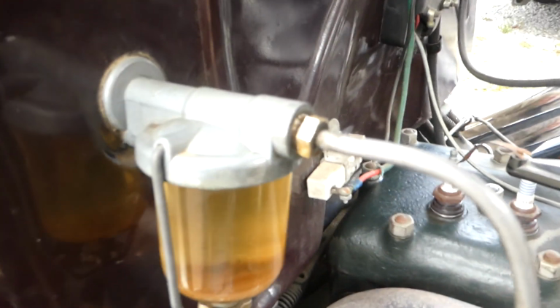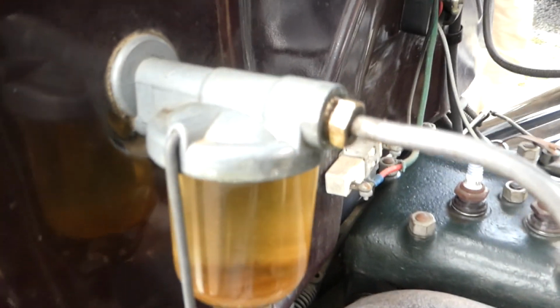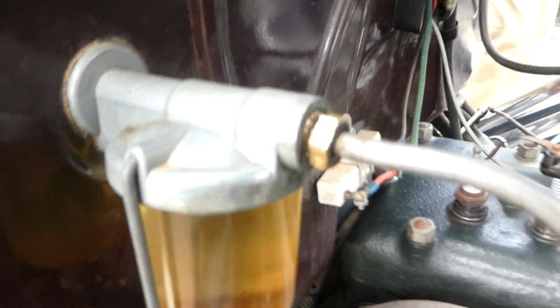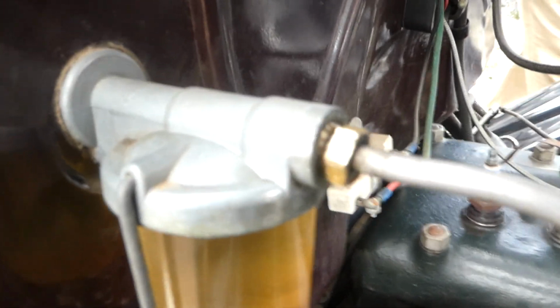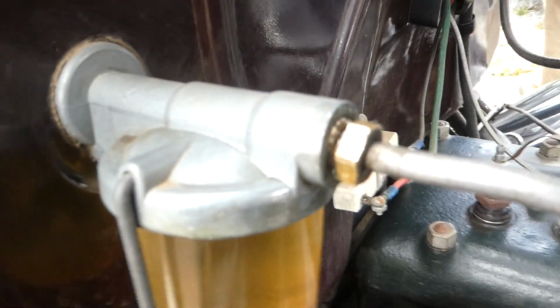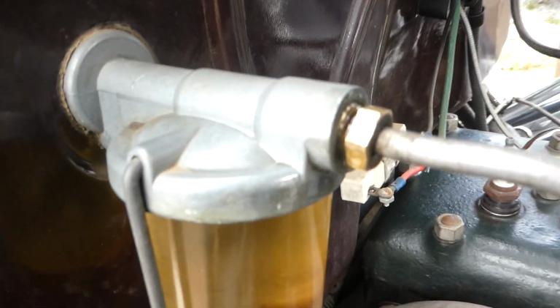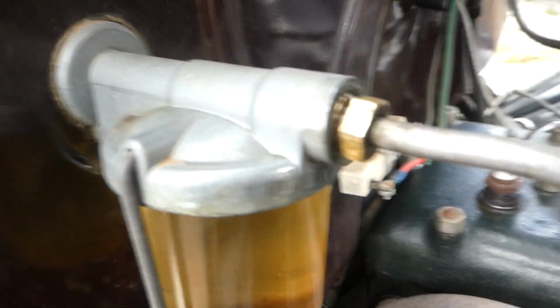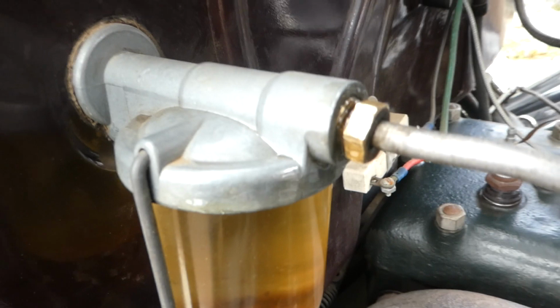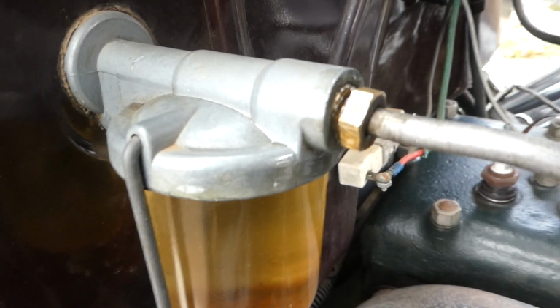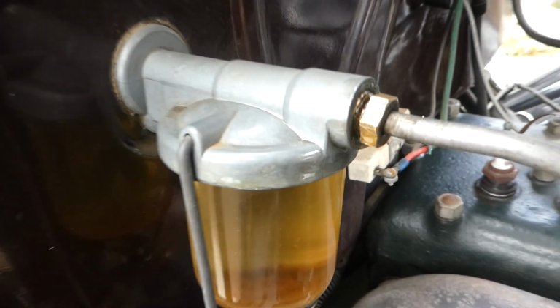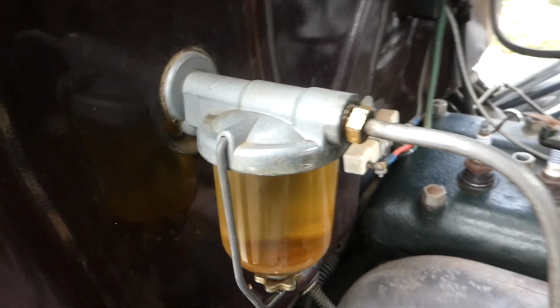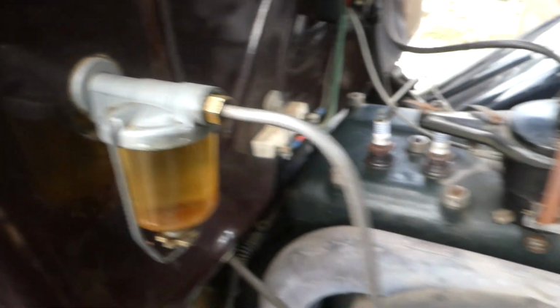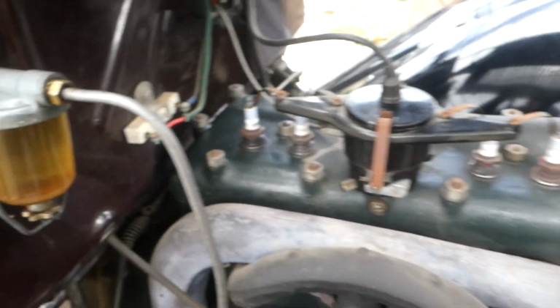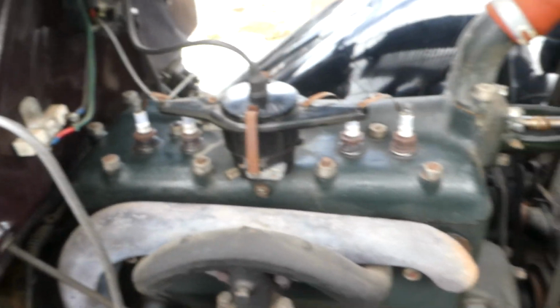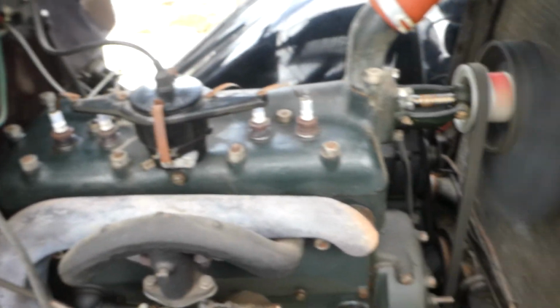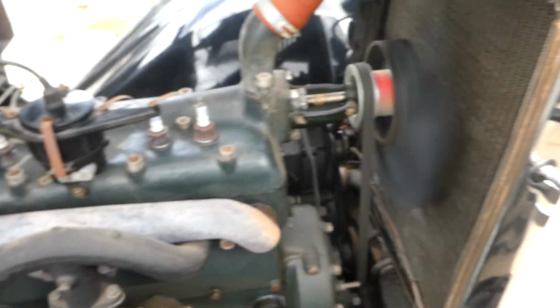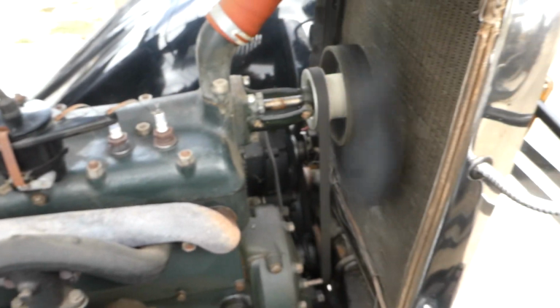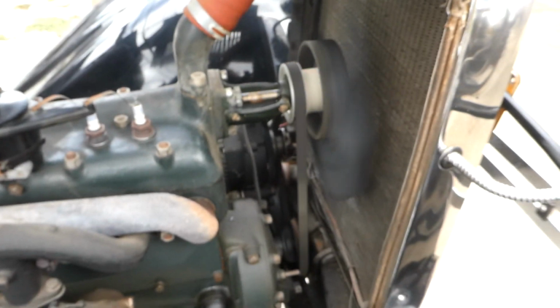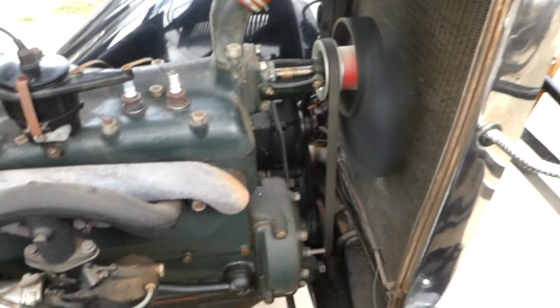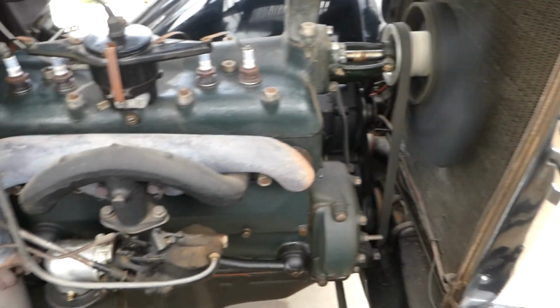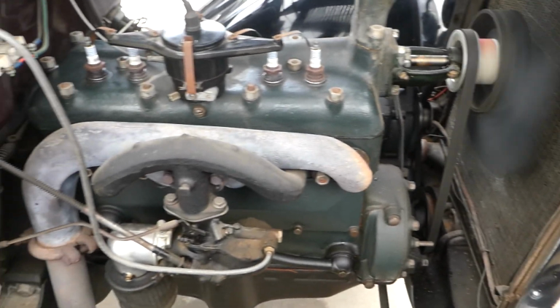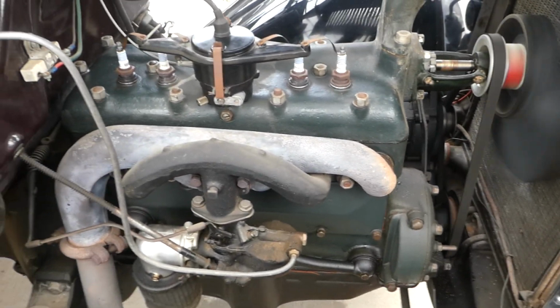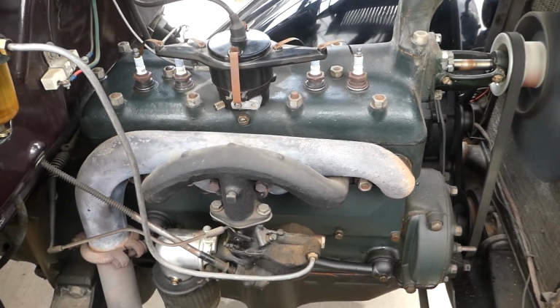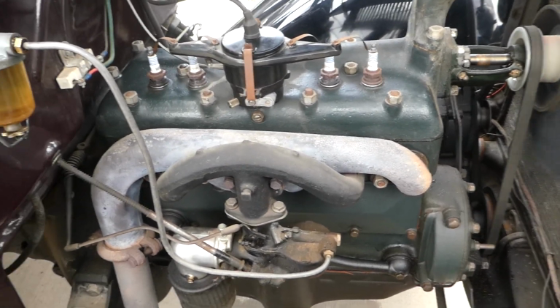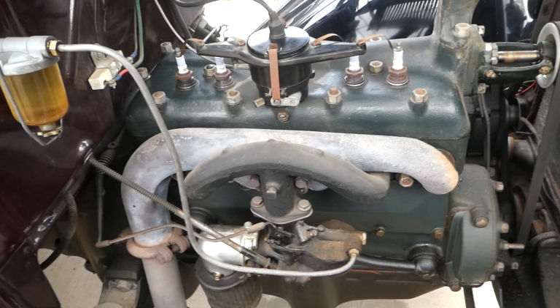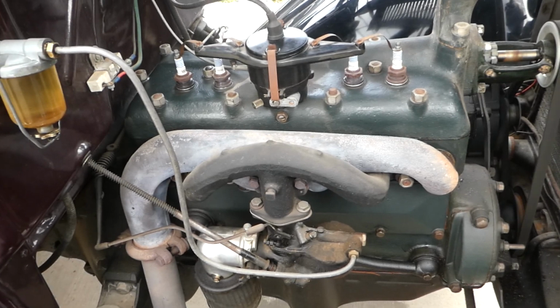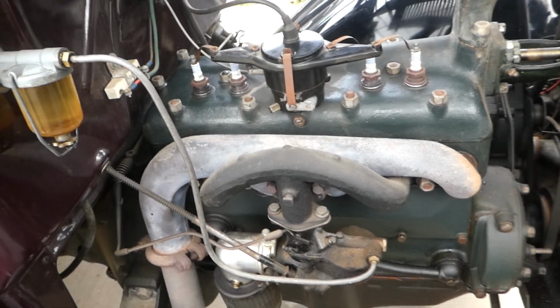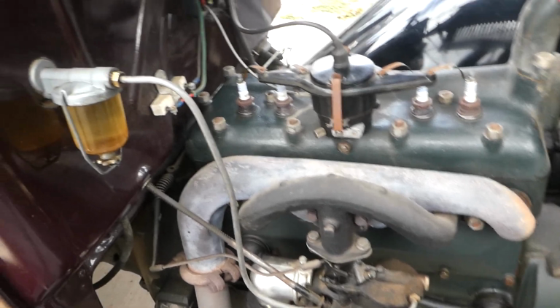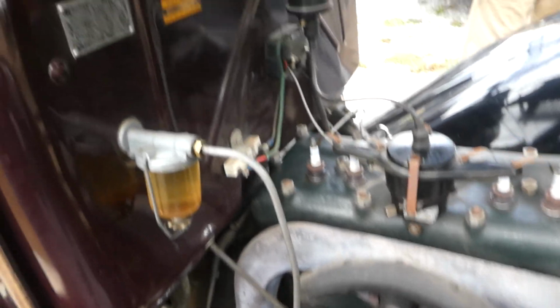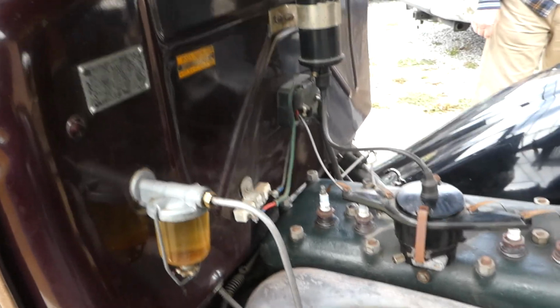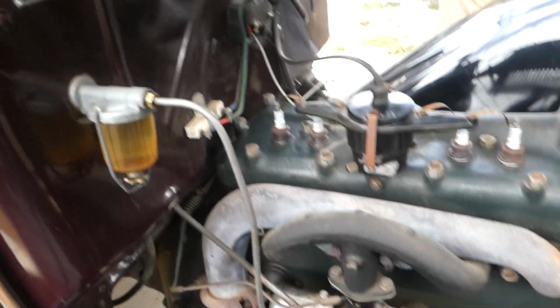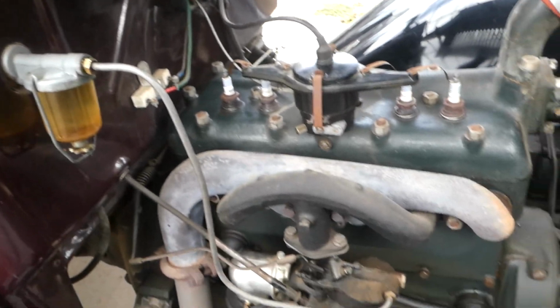A little teeny bit of gas is leaking out of that, but besides that this thing is super nice.